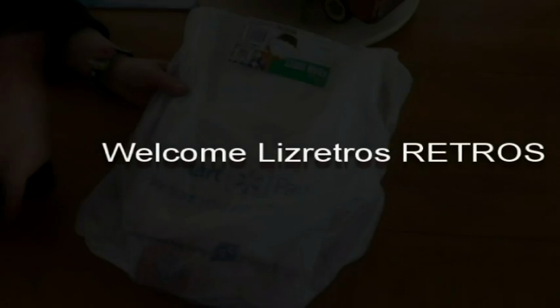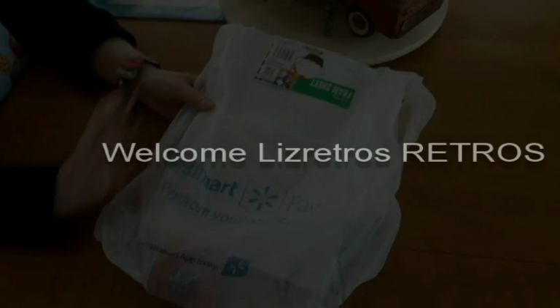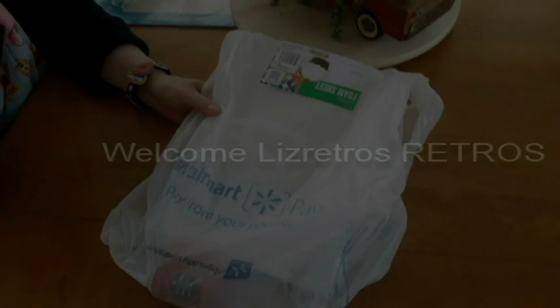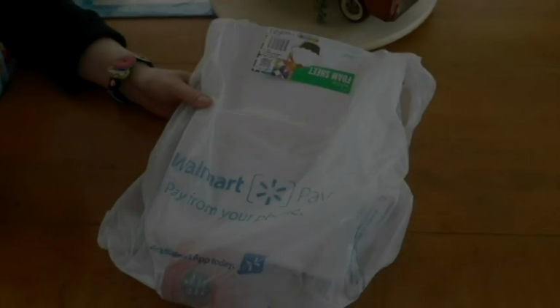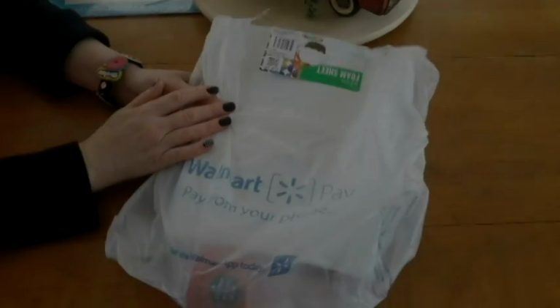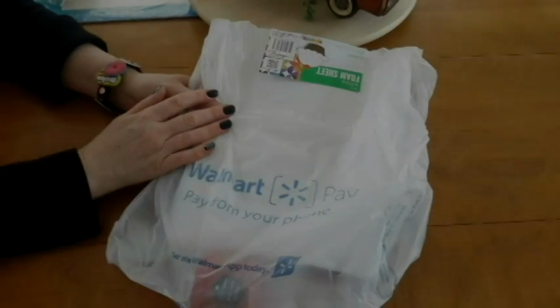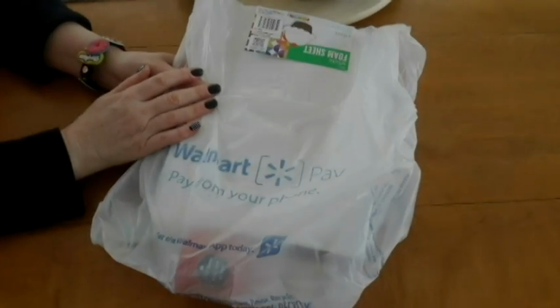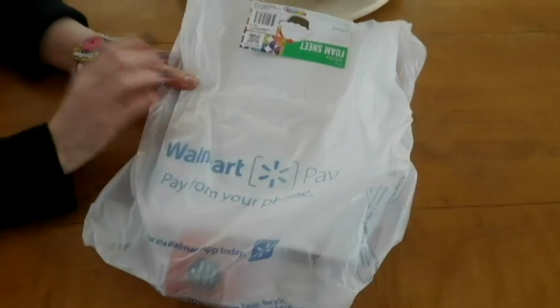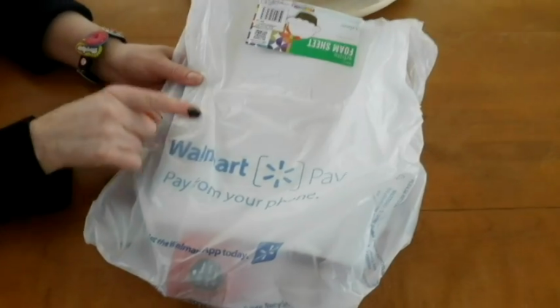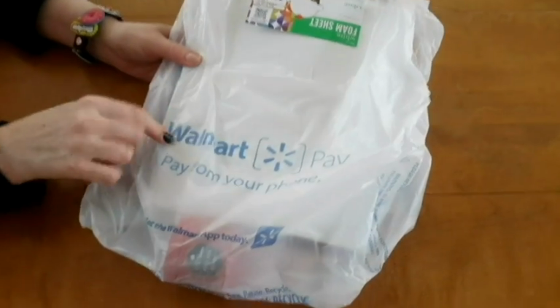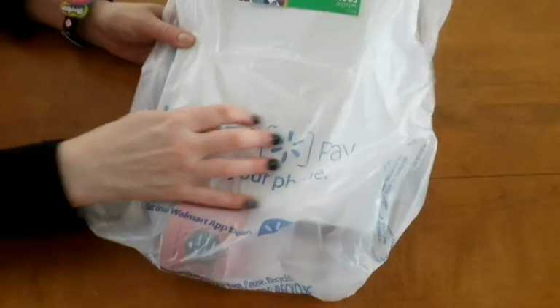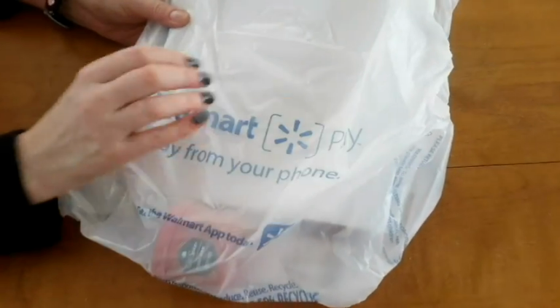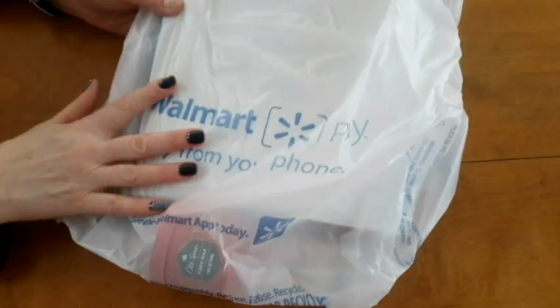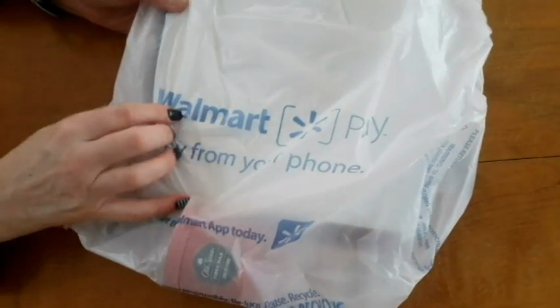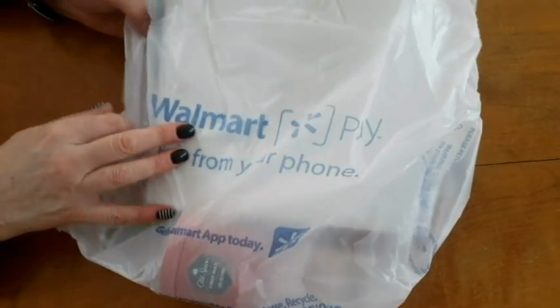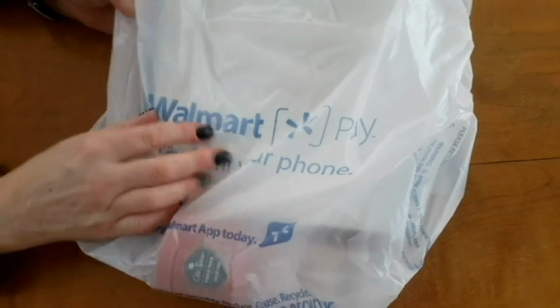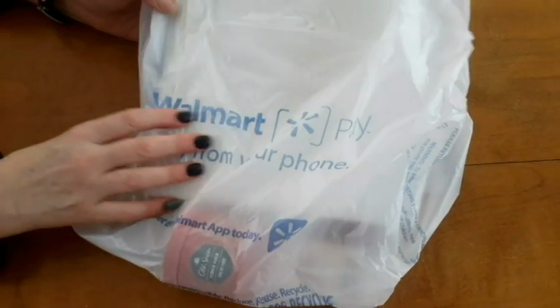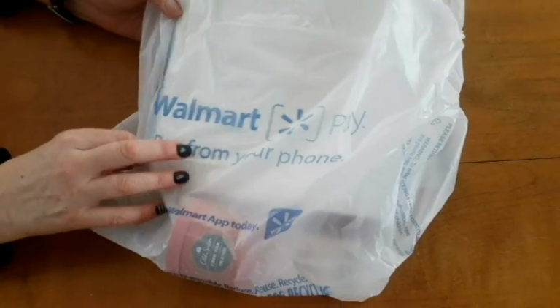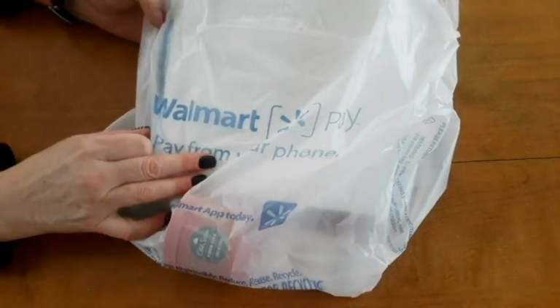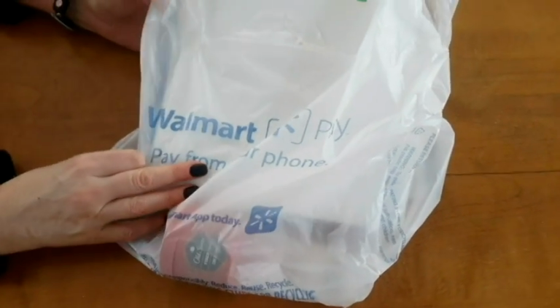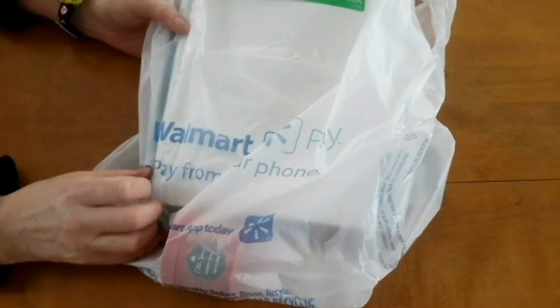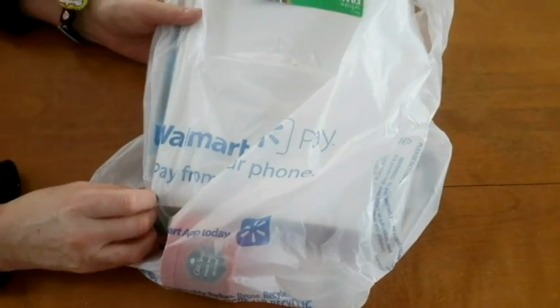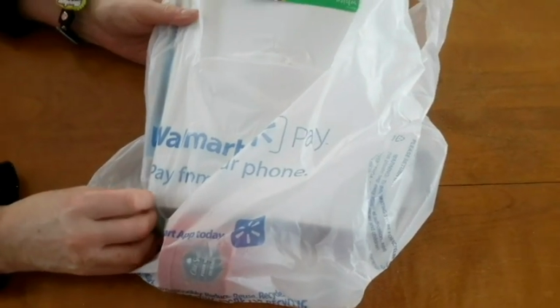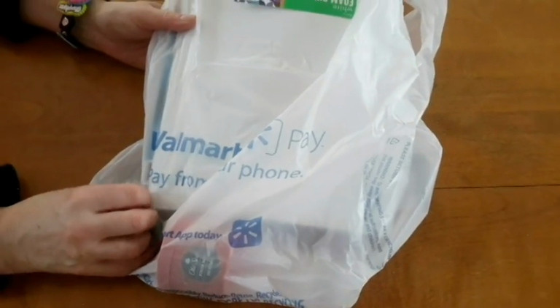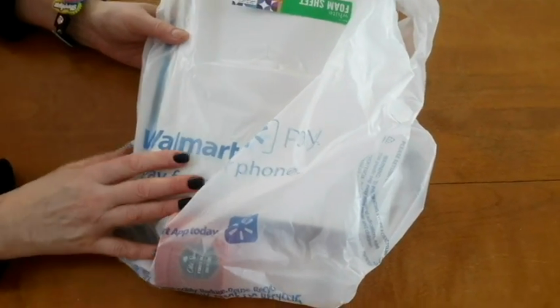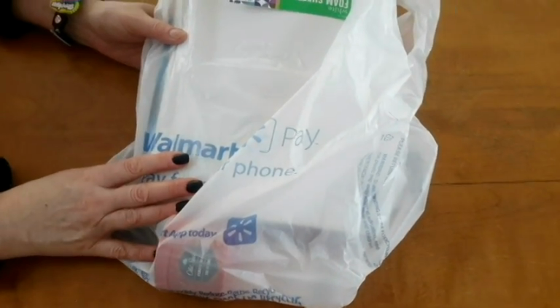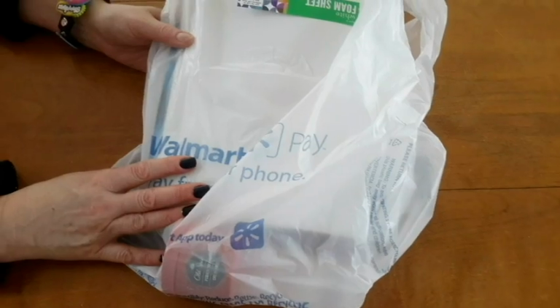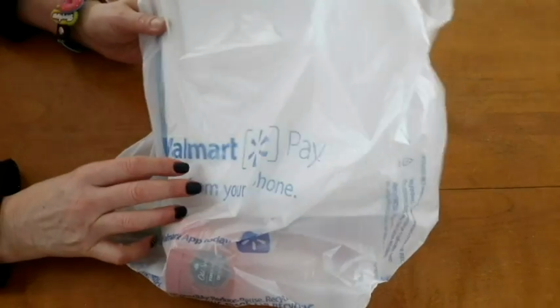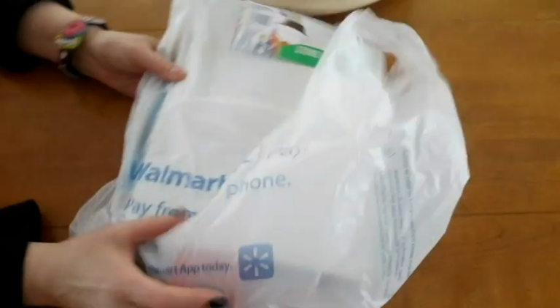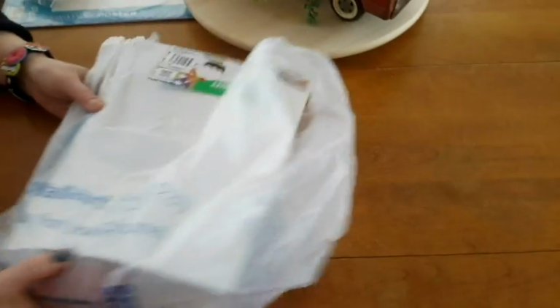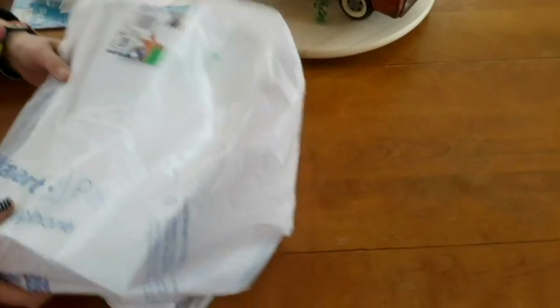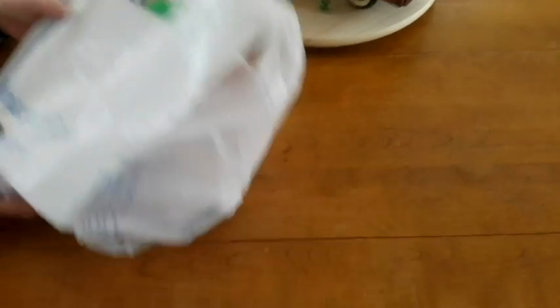I have a small Value Village thrift haul and Walmart. I was able to go out to the Walmart — we don't have one in town so we had to venture into the hinterlands and get a few things. So I'll show you the Walmart one first.